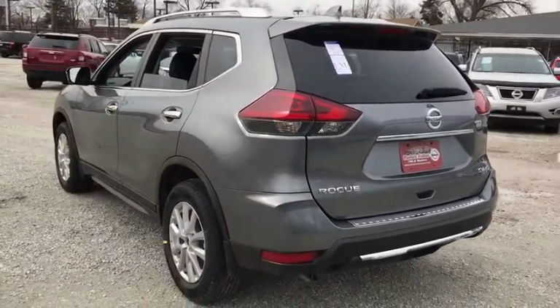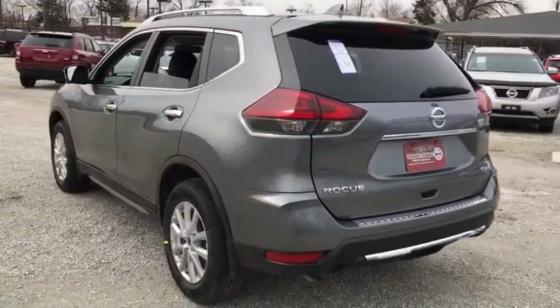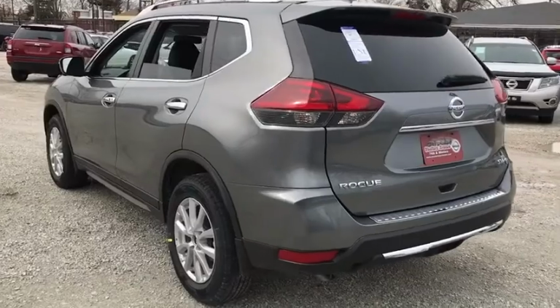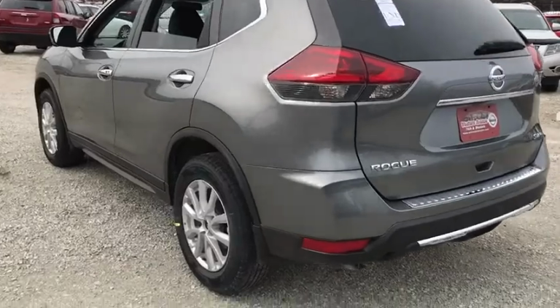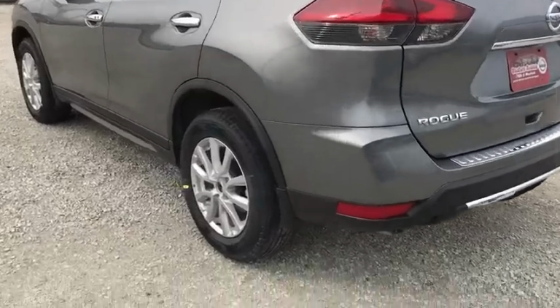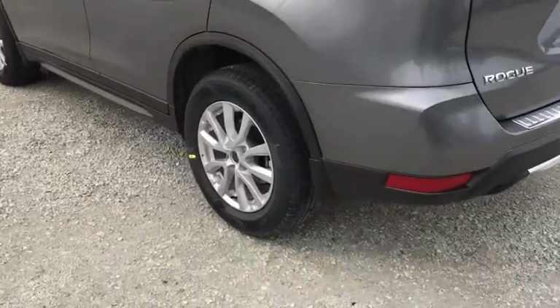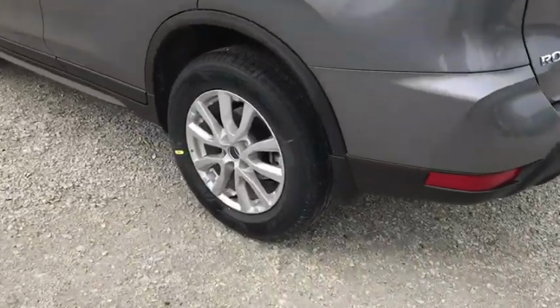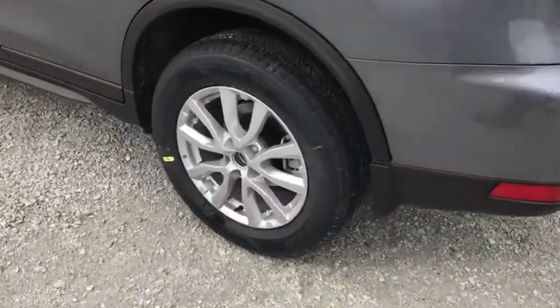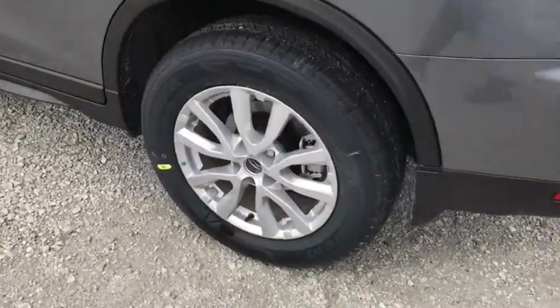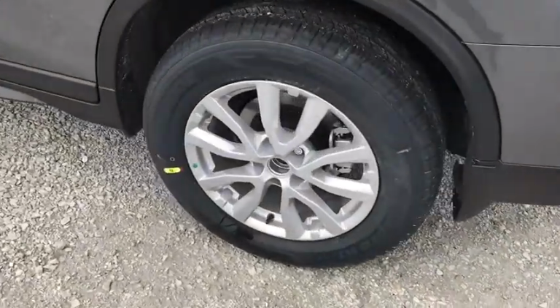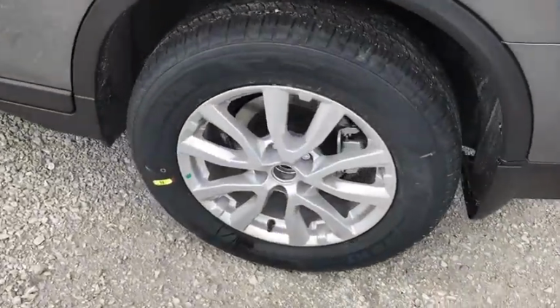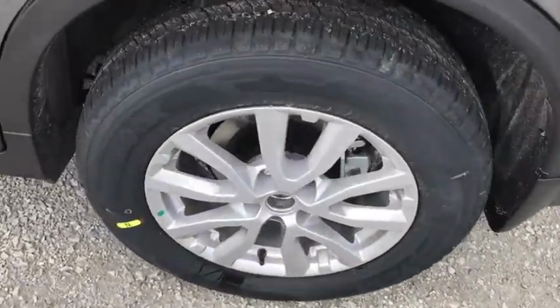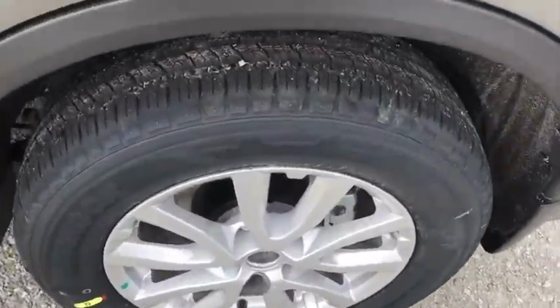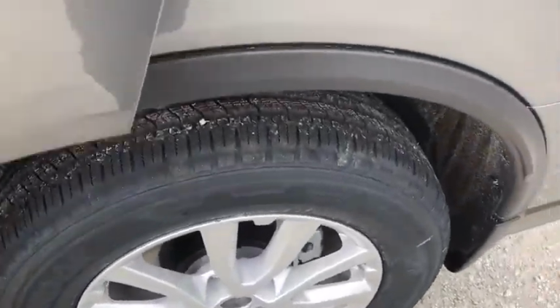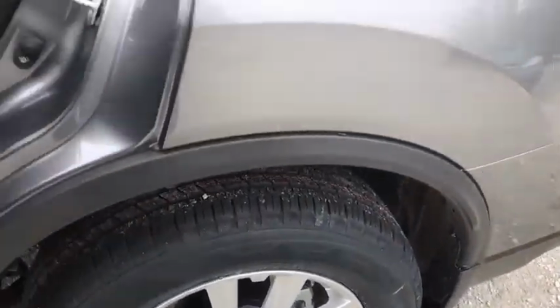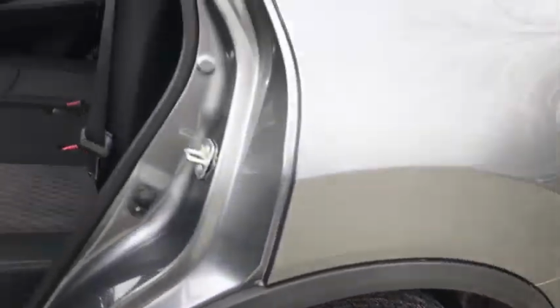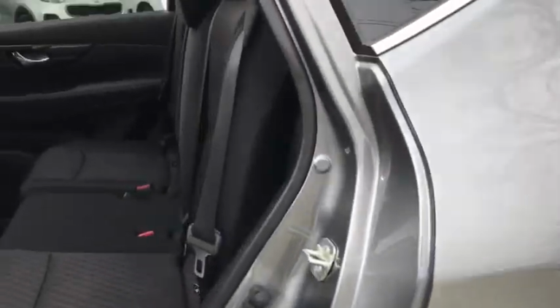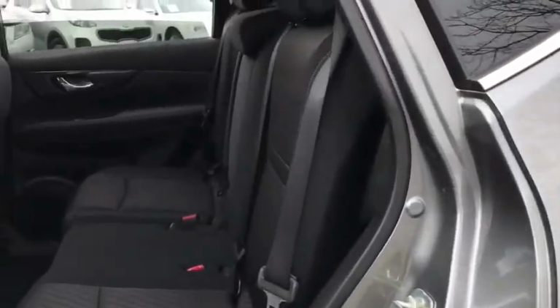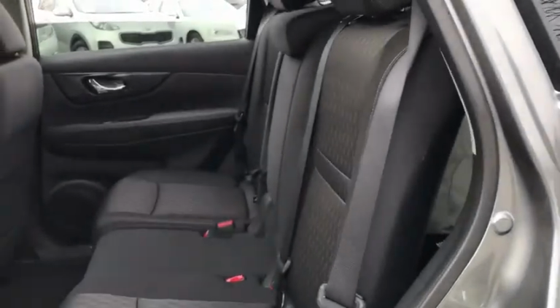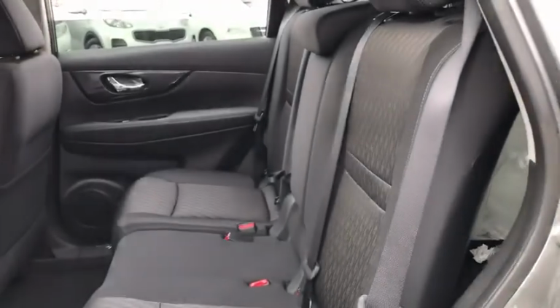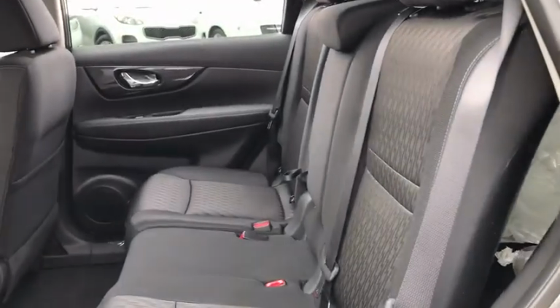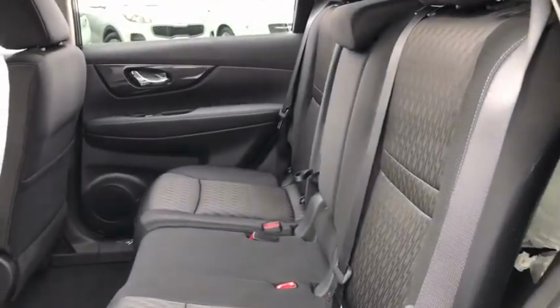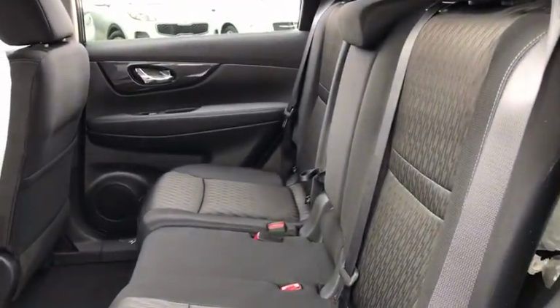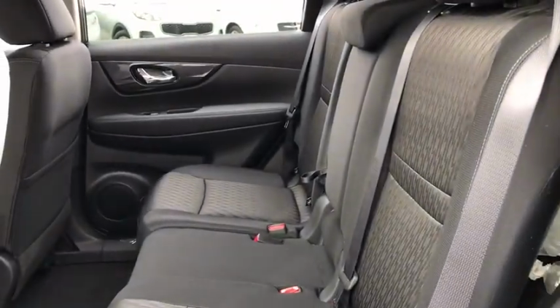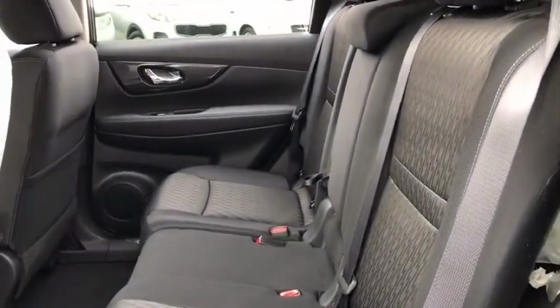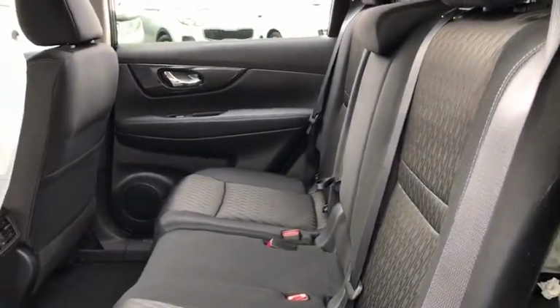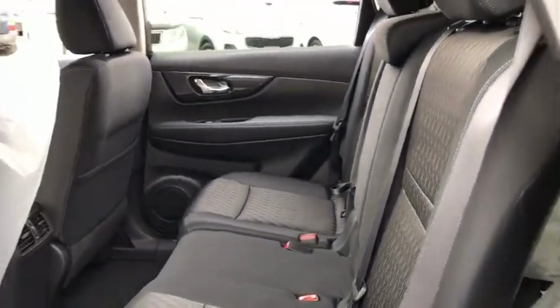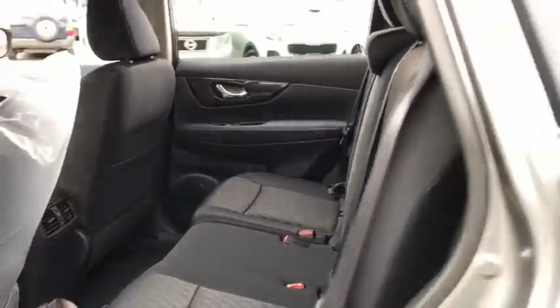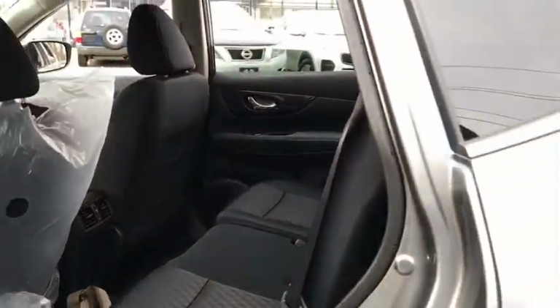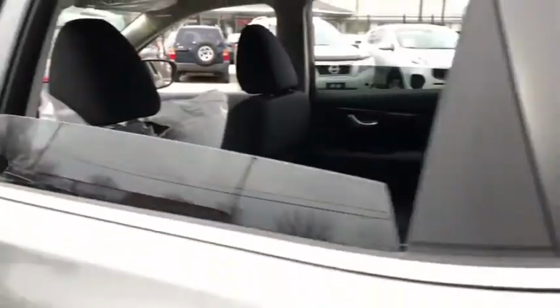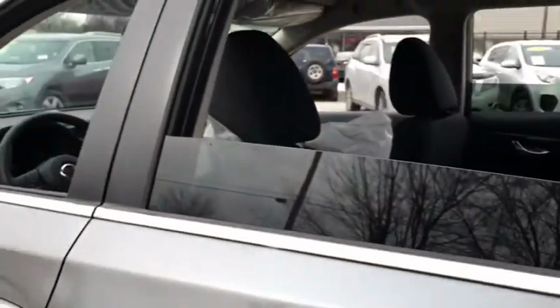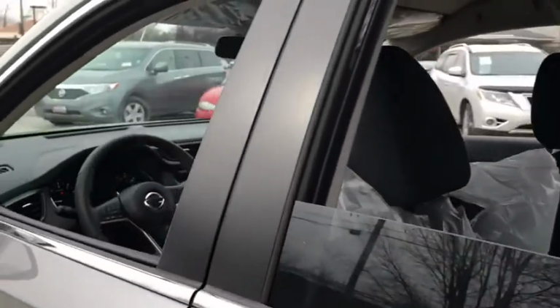Bluetooth, leather-wrapped steering wheel, power steering, adjustable steering wheel, aluminum wheels, keyless start, four-wheel disc brakes, cruise control, climate control, rear defrost.